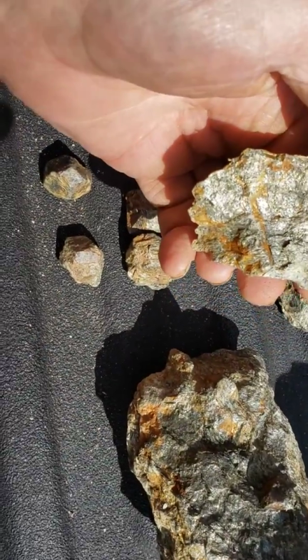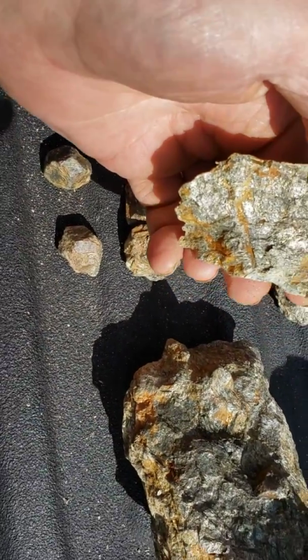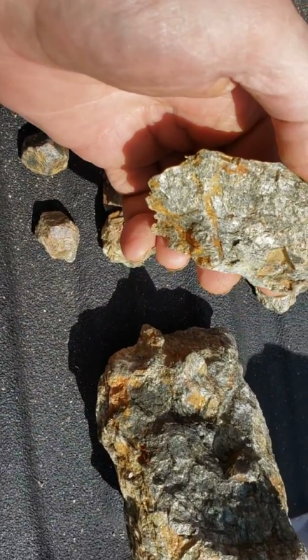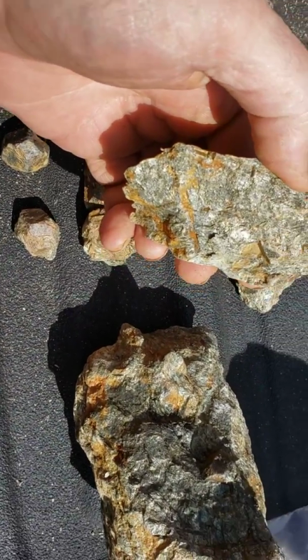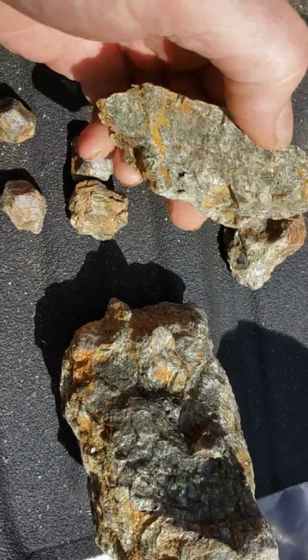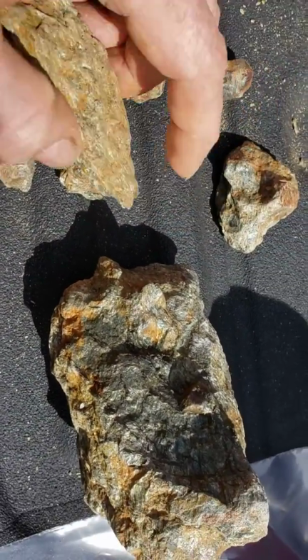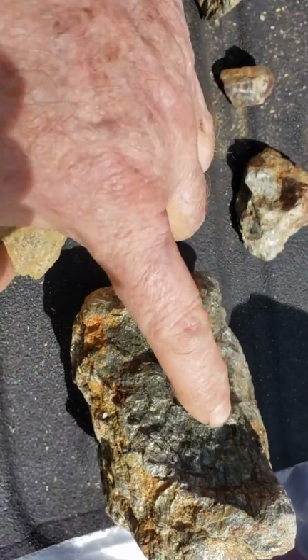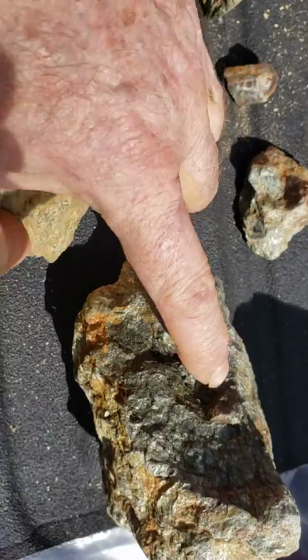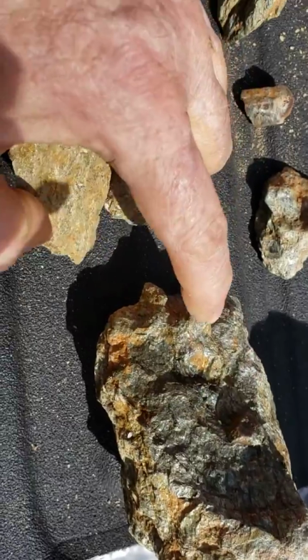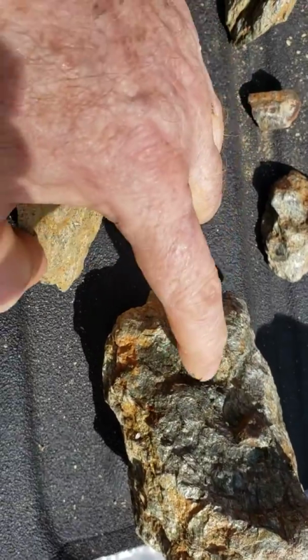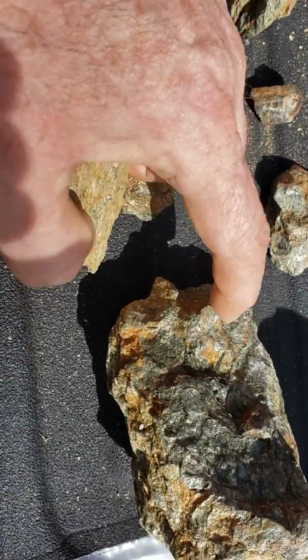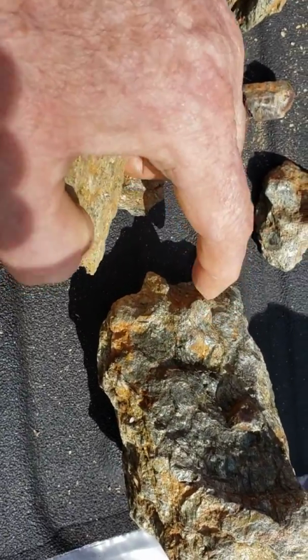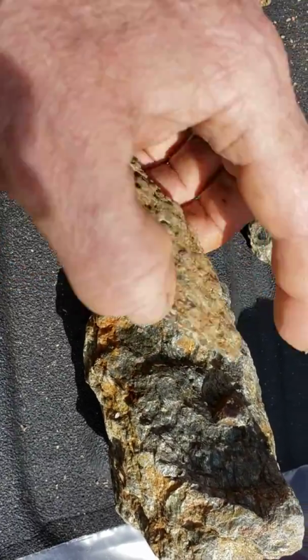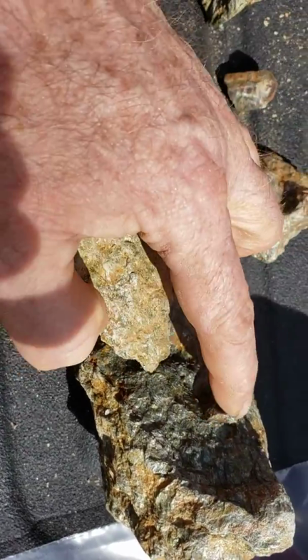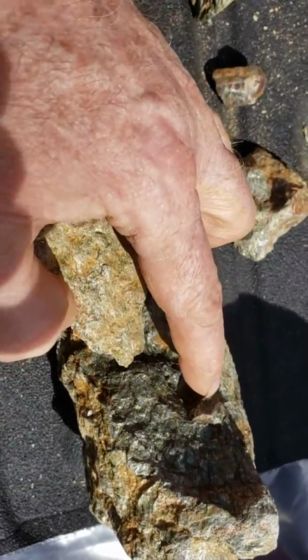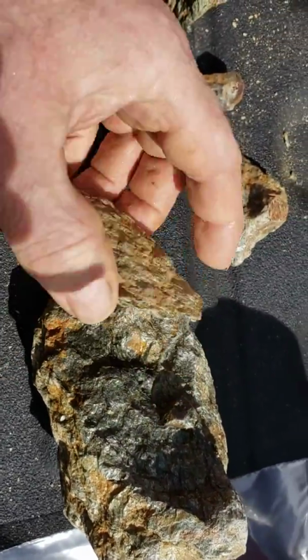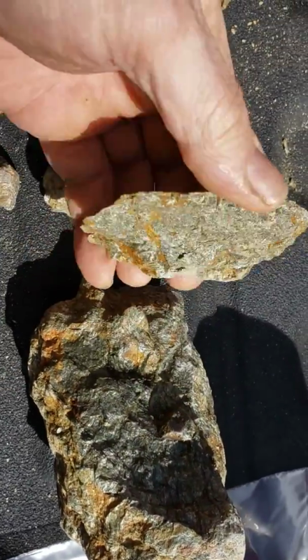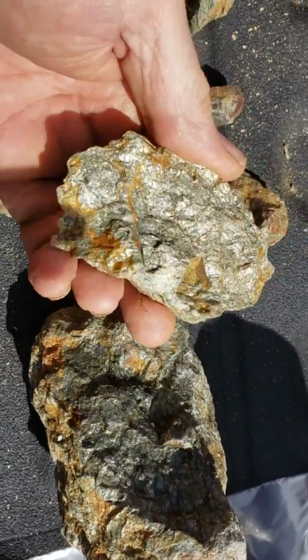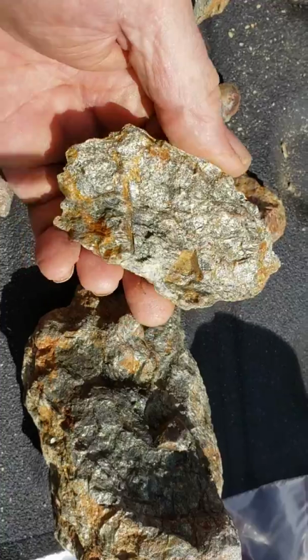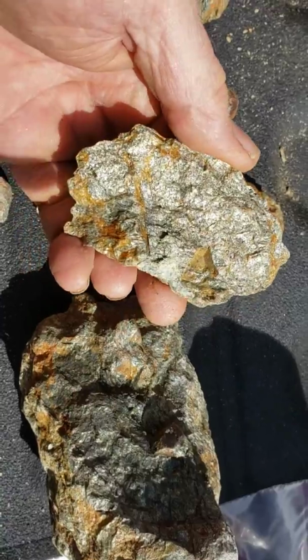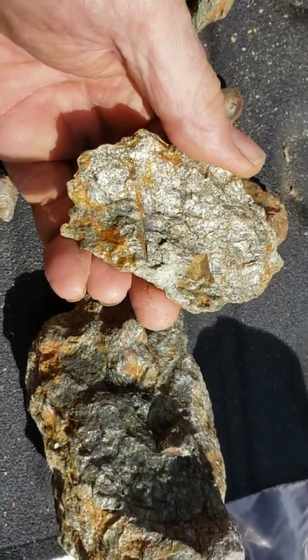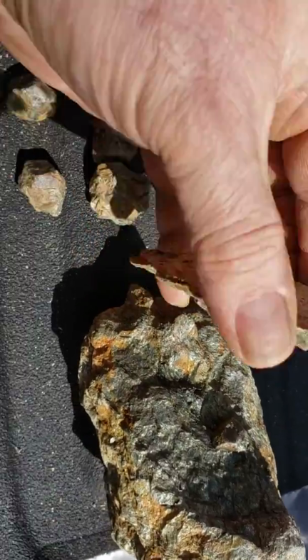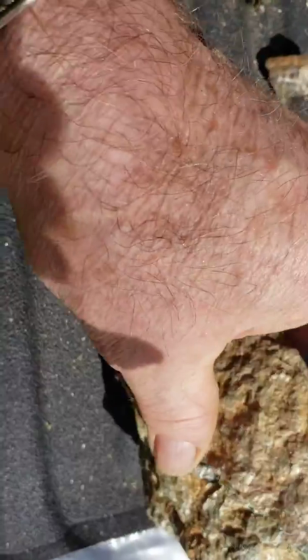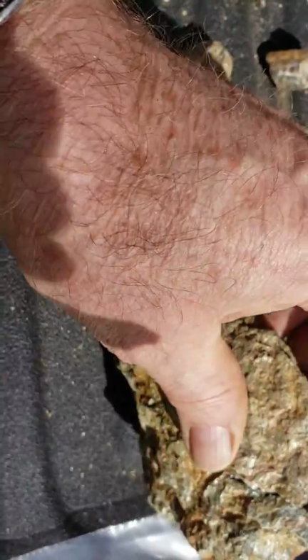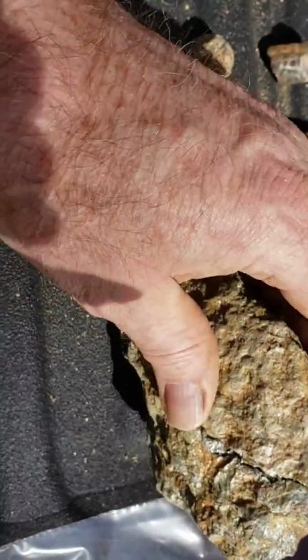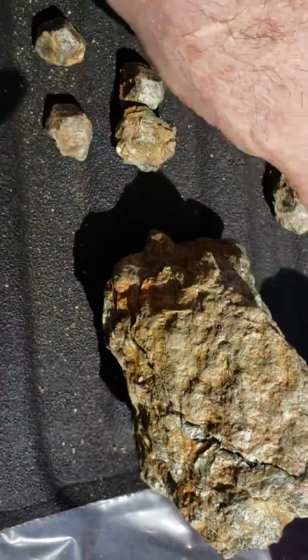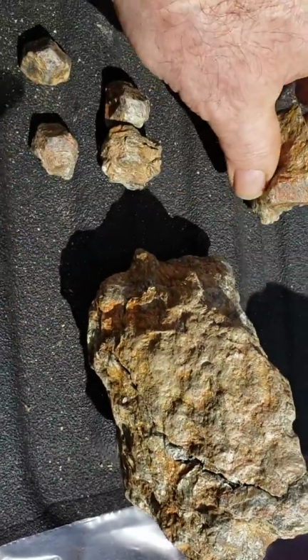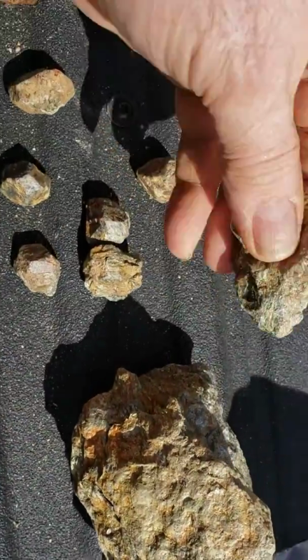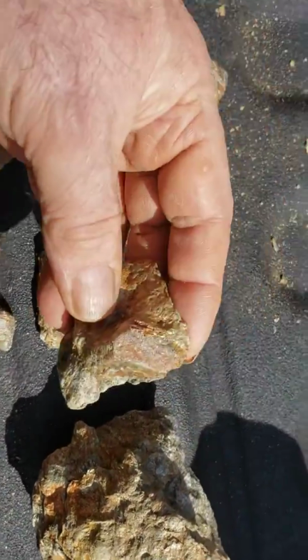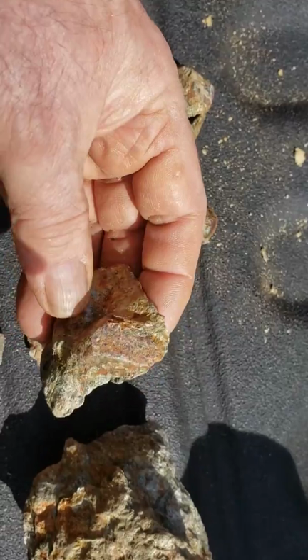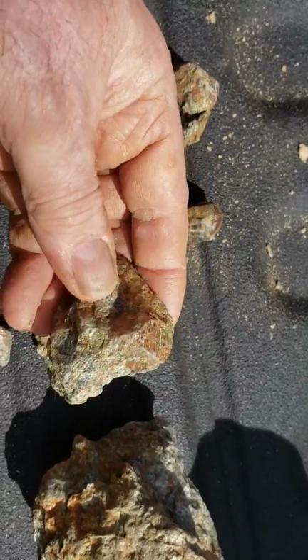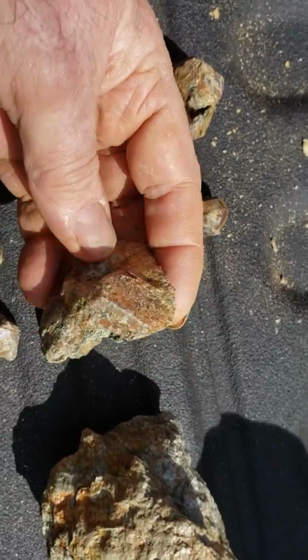There are actually two garnets in here — here and here — but they're inside the rock; they would have to be cleaned up. There are the pockets that they sat in, and there's another garnet over here.